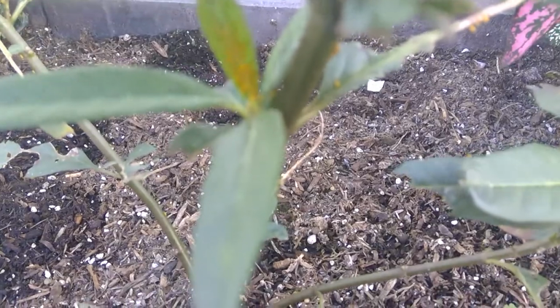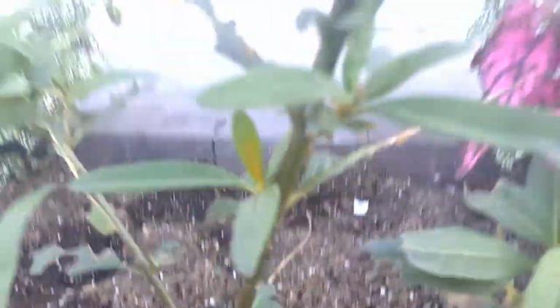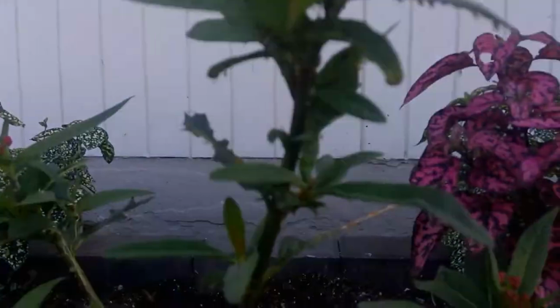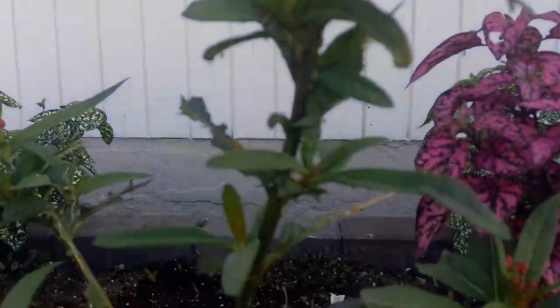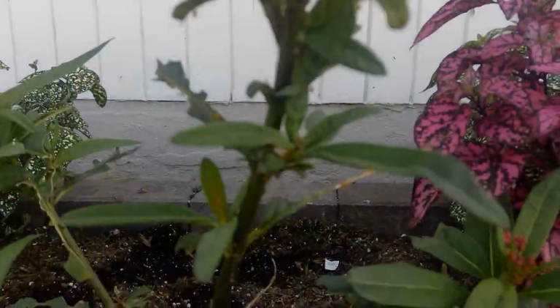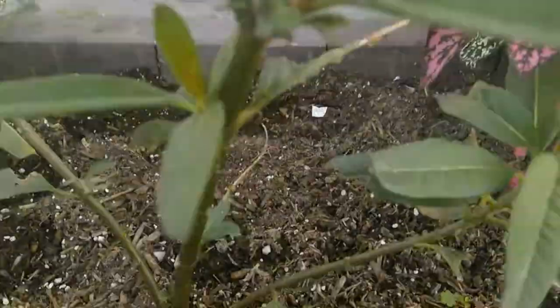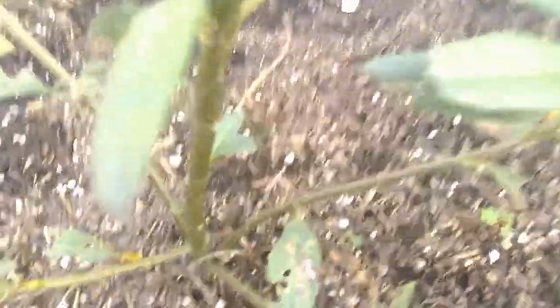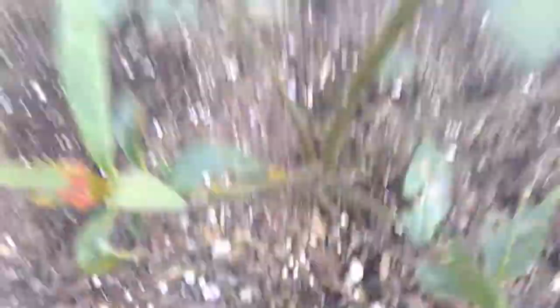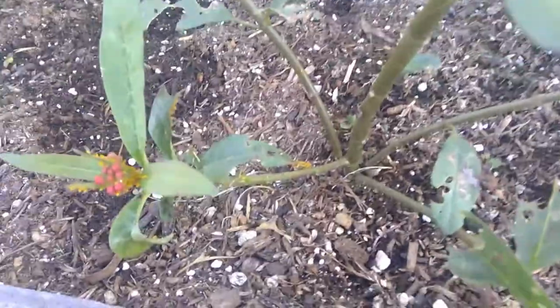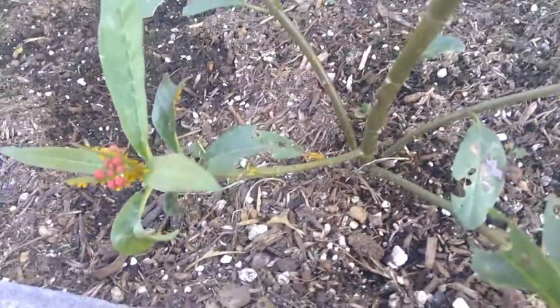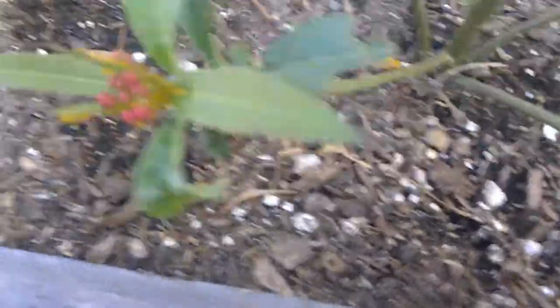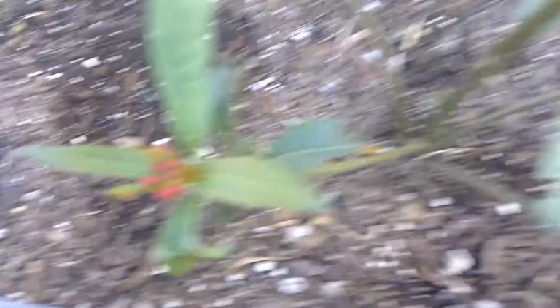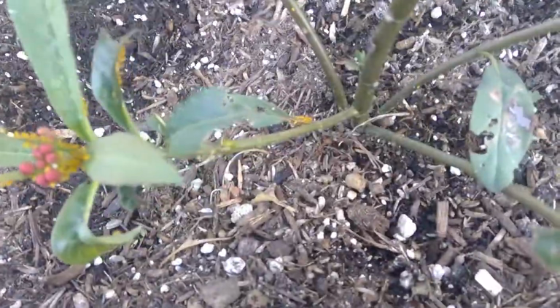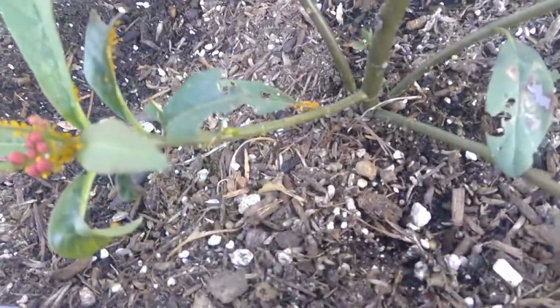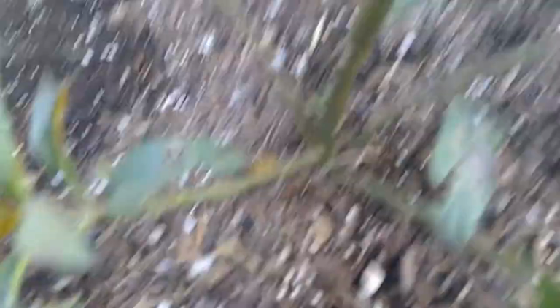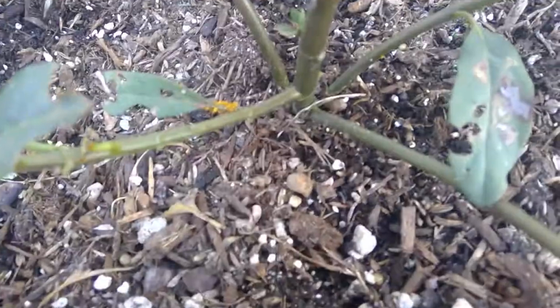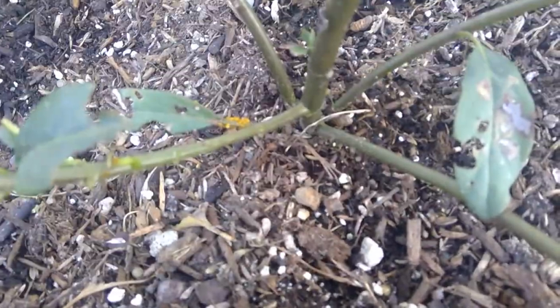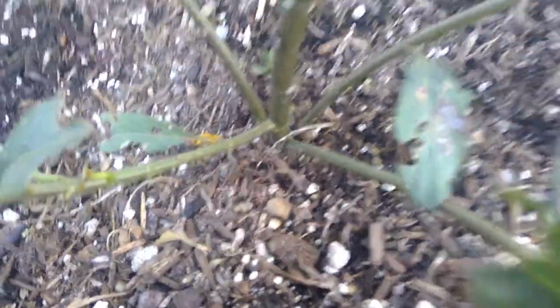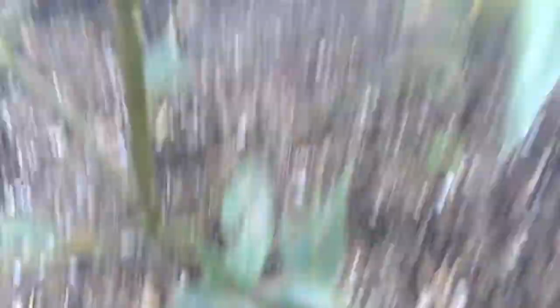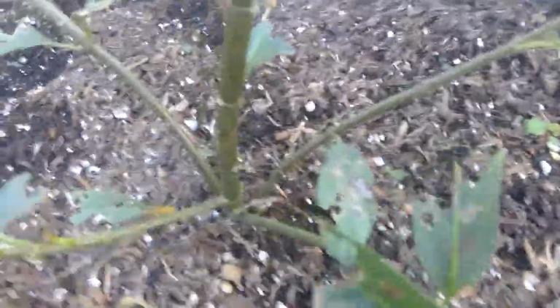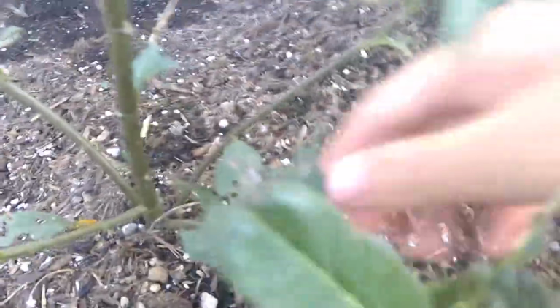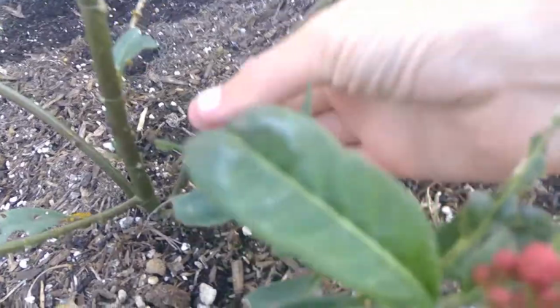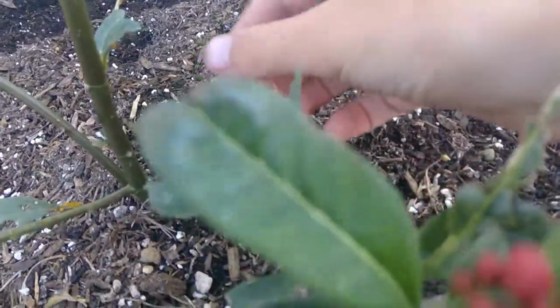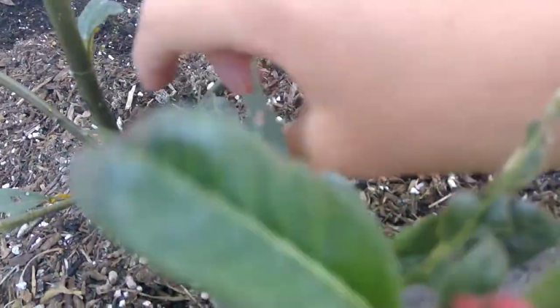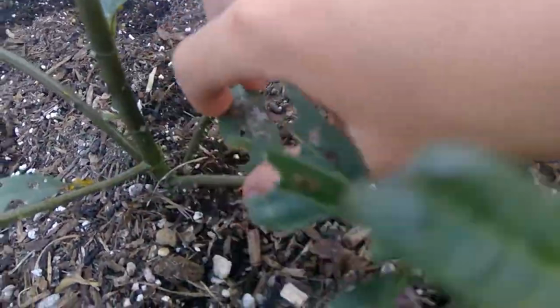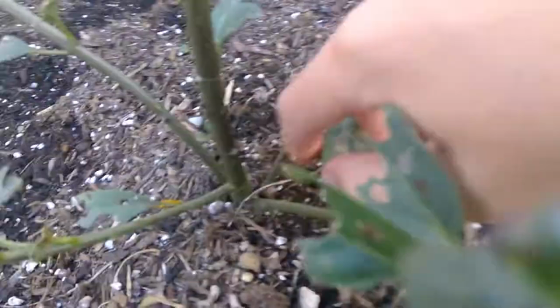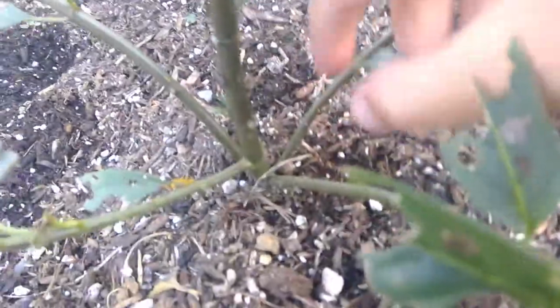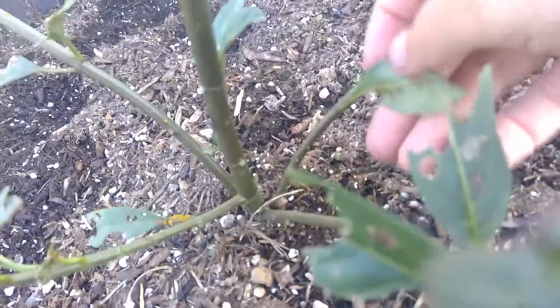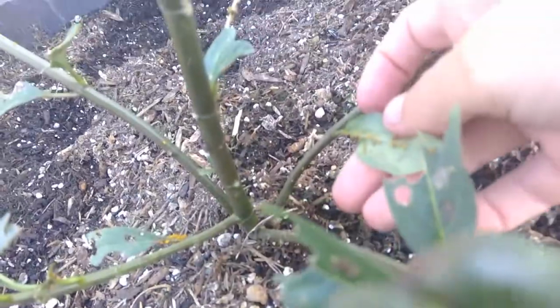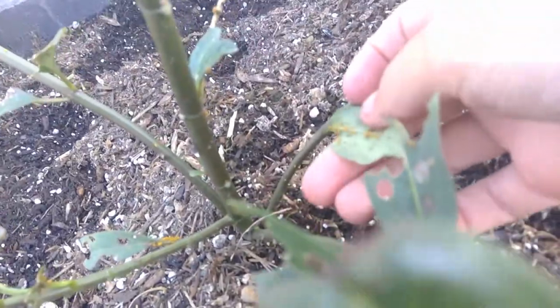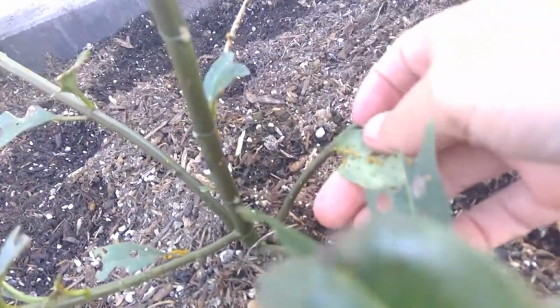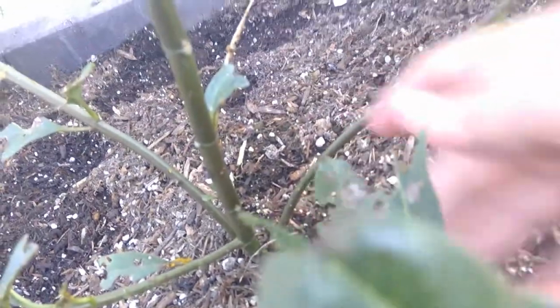And there's also aphids all over the stem. They're all over here, they're all over there, they're all over that leaf. So you just get this leaf — under this leaf, just under a random leaf — holy Moses, they're everywhere.